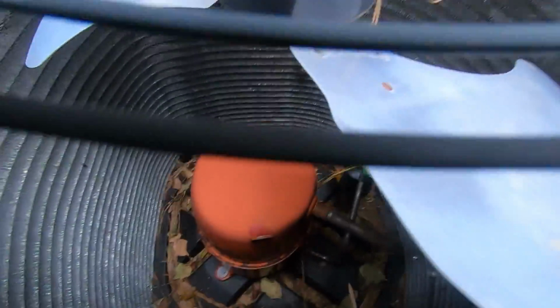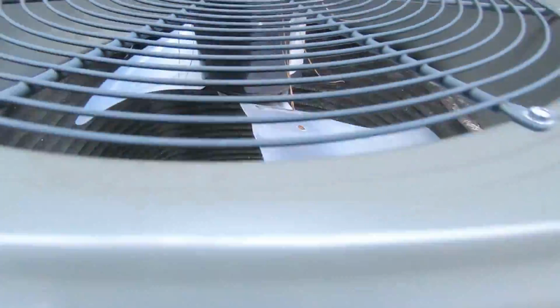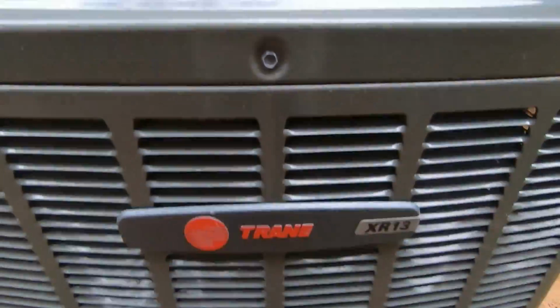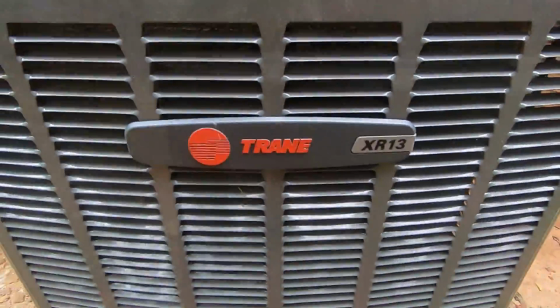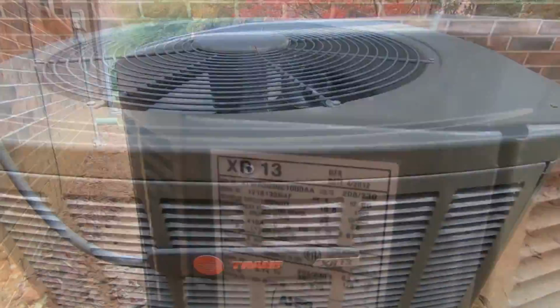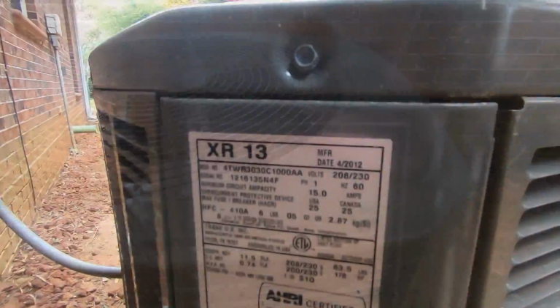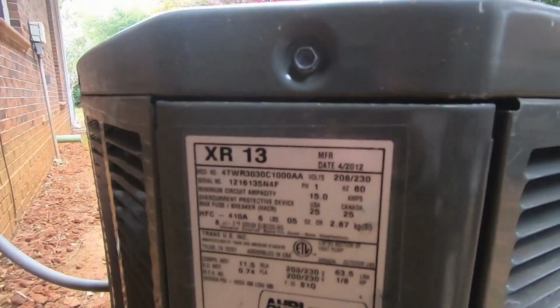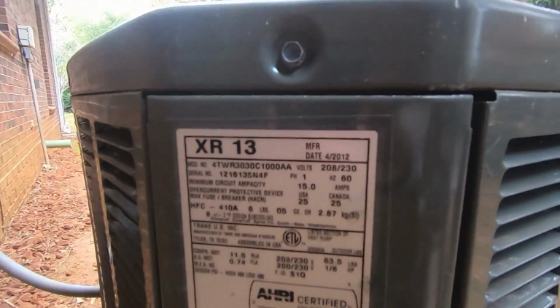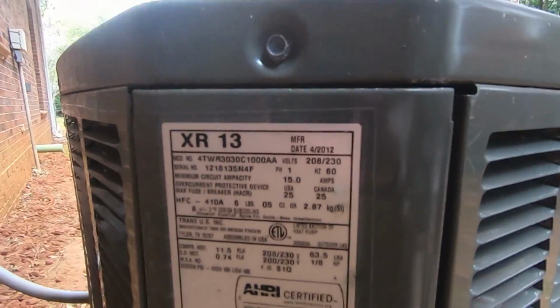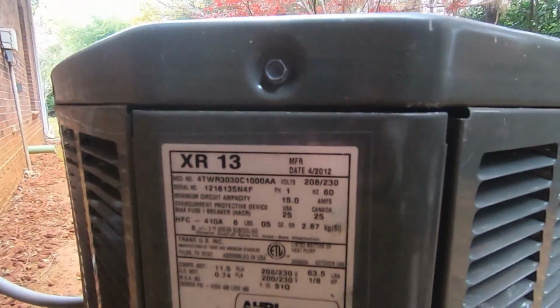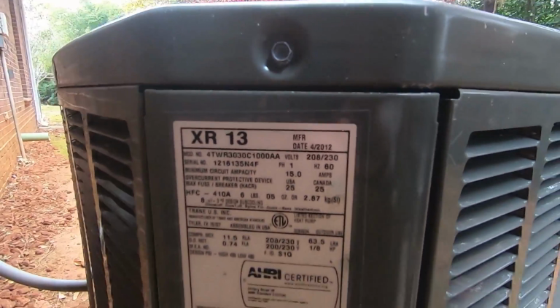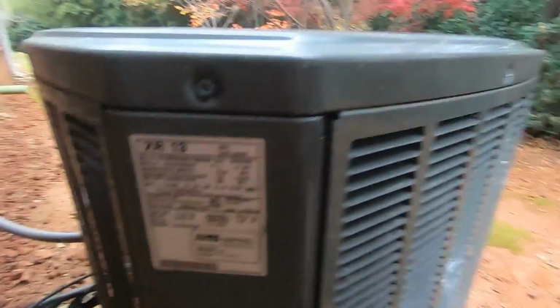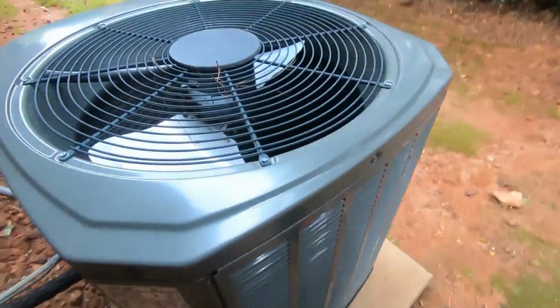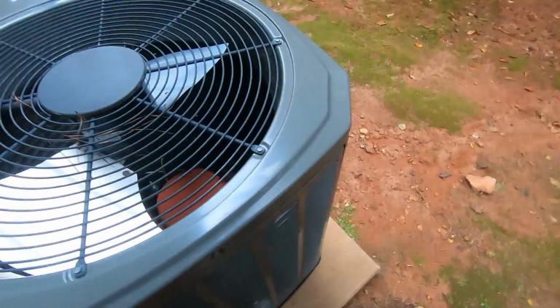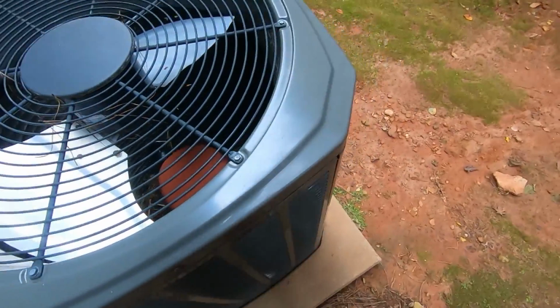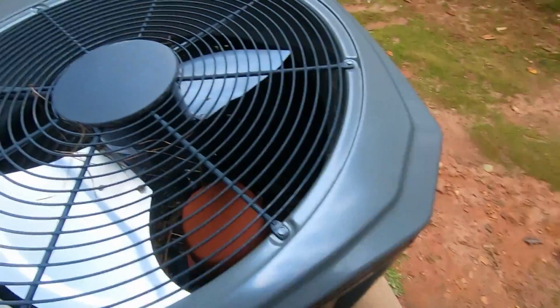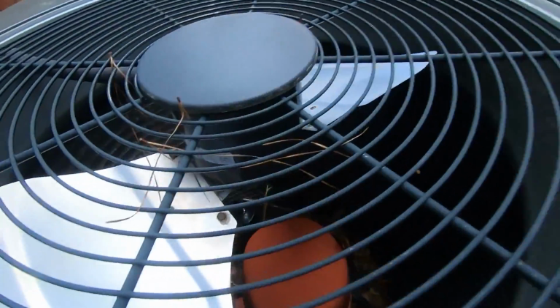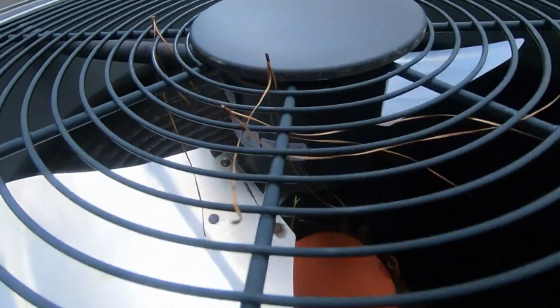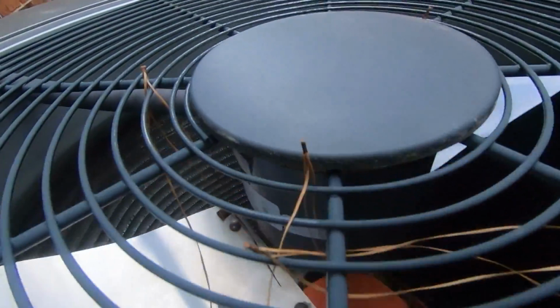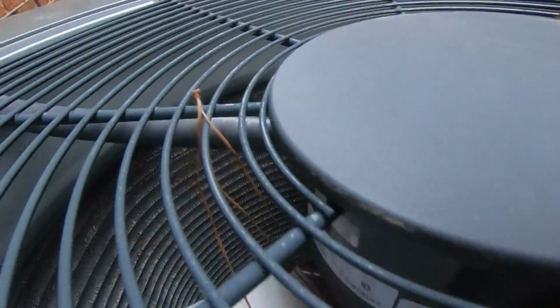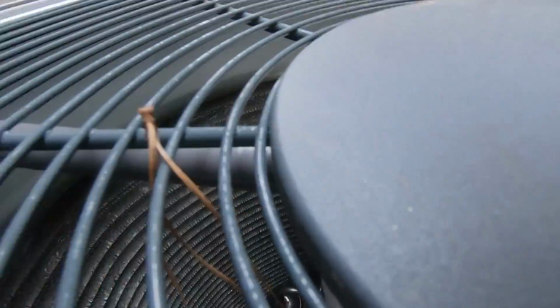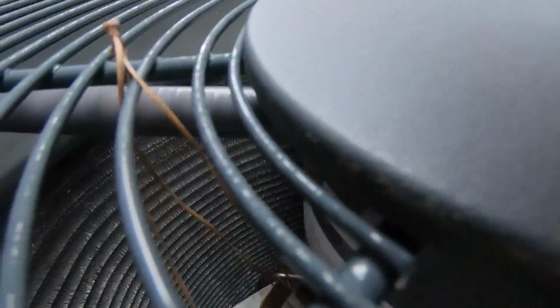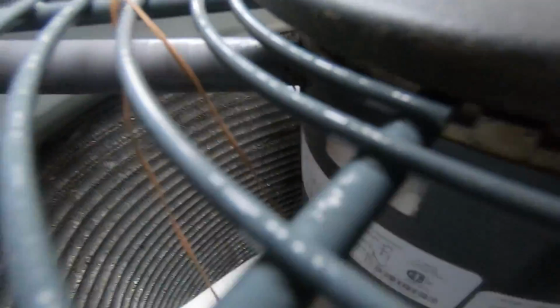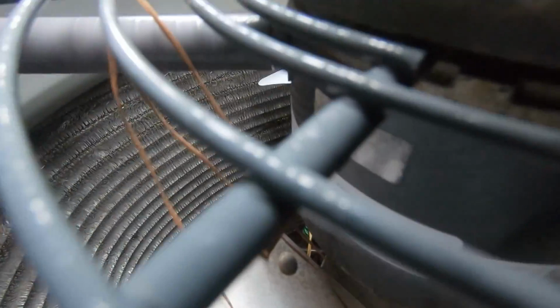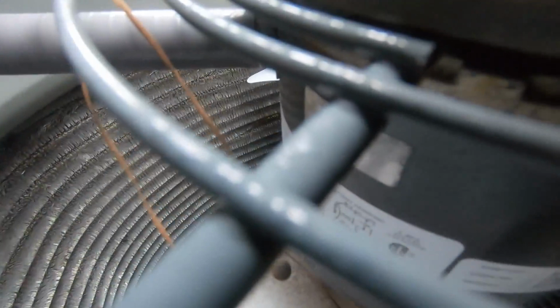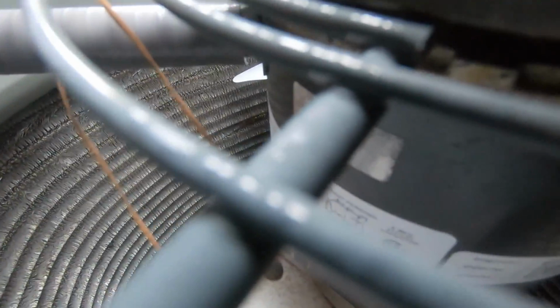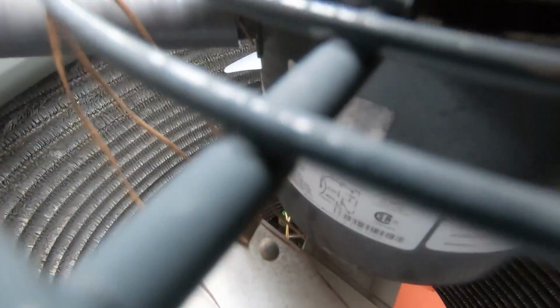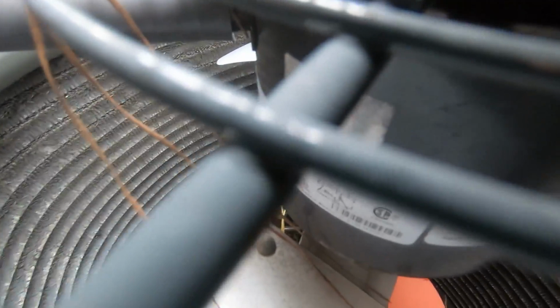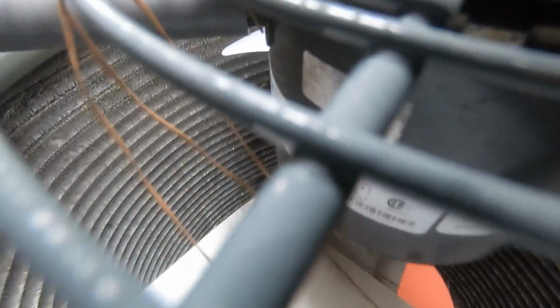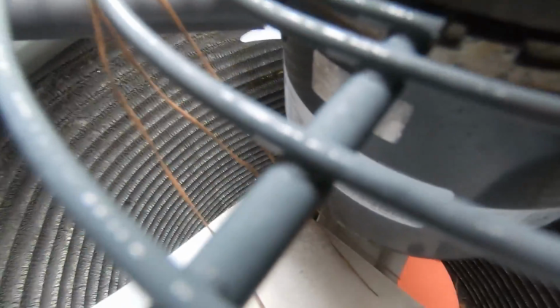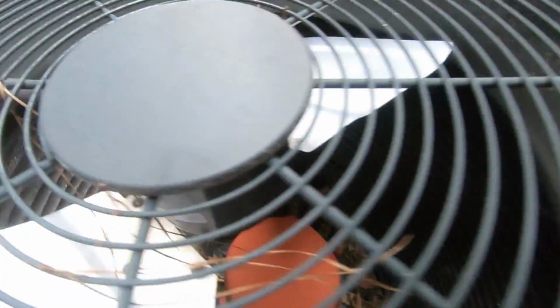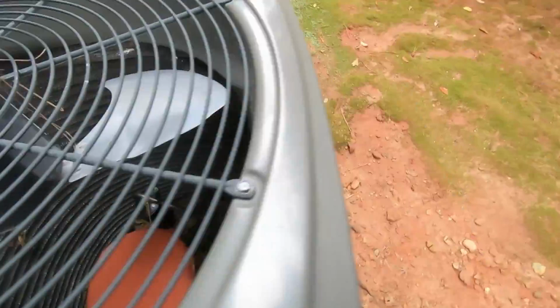Here's a 2012 two and a half ton 13 series unit with R410A refrigerant. Not sure what fan motor it has.